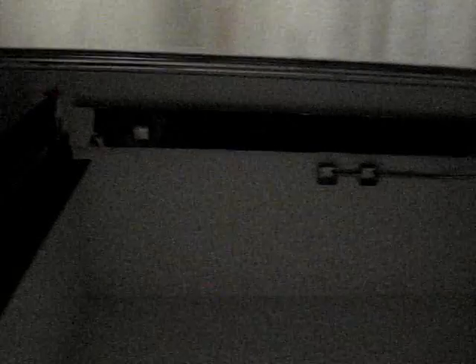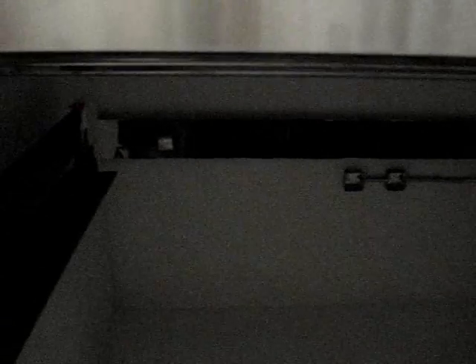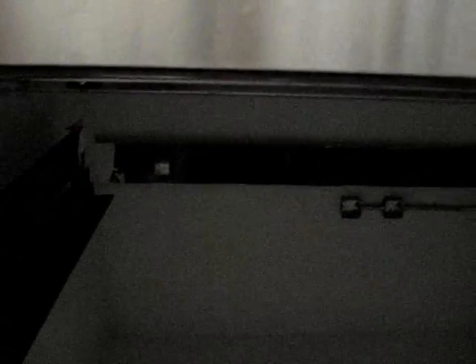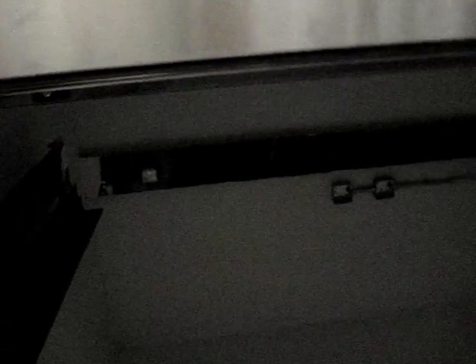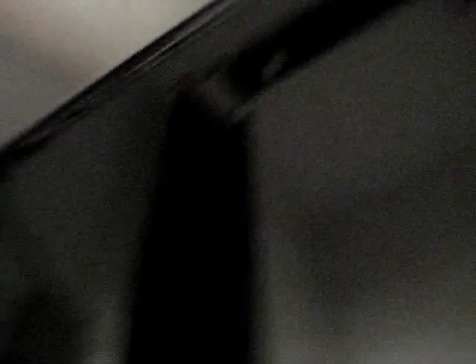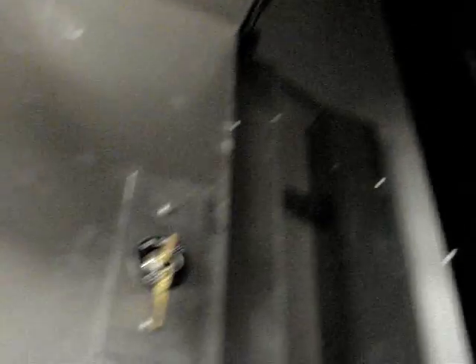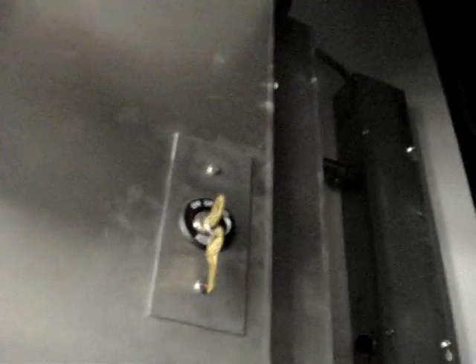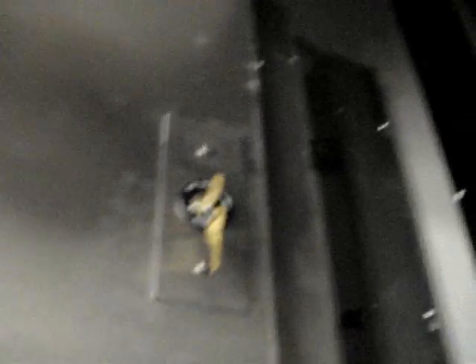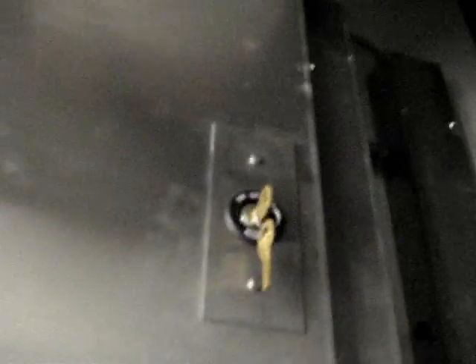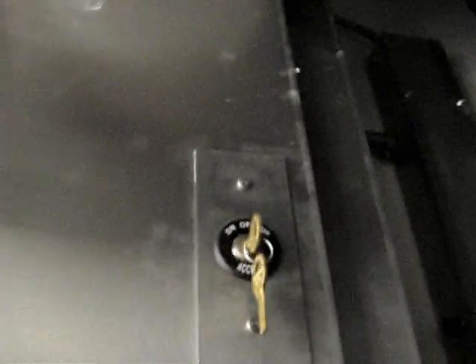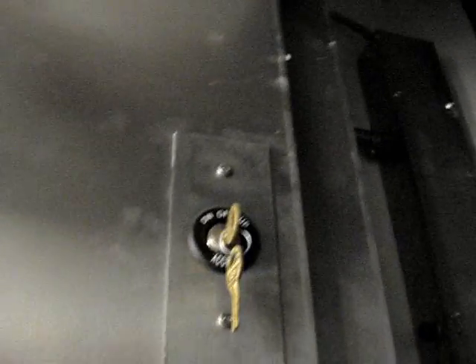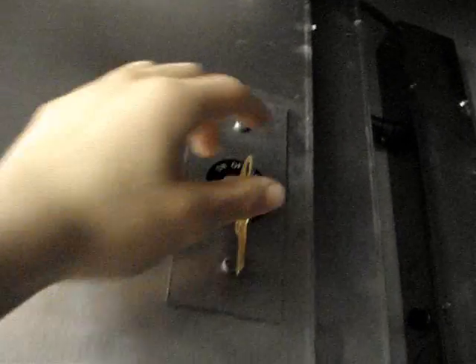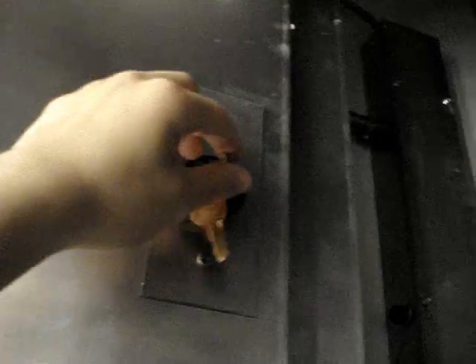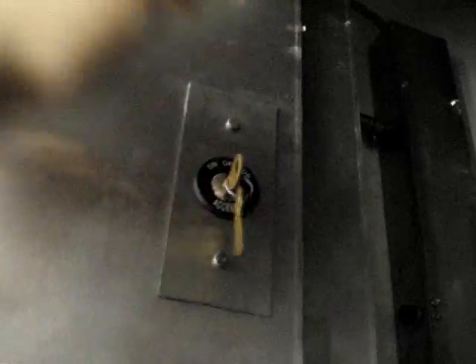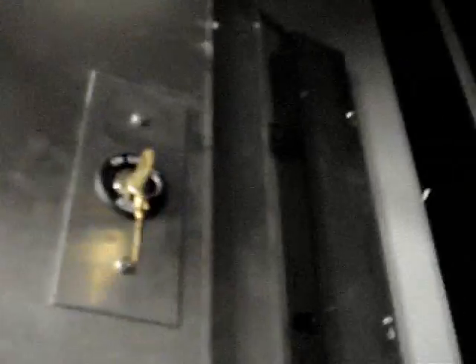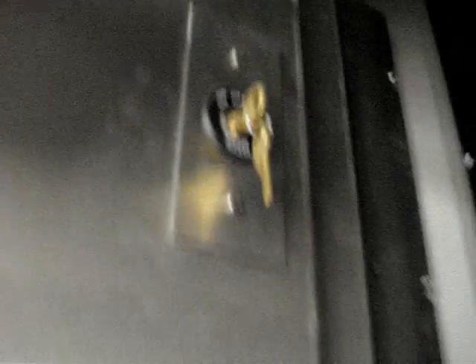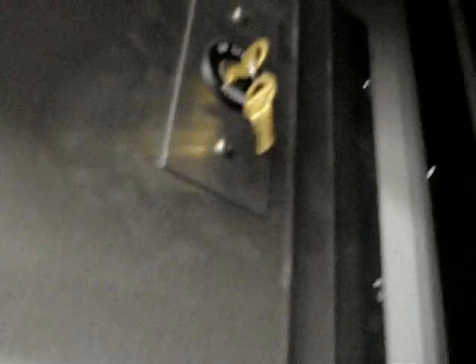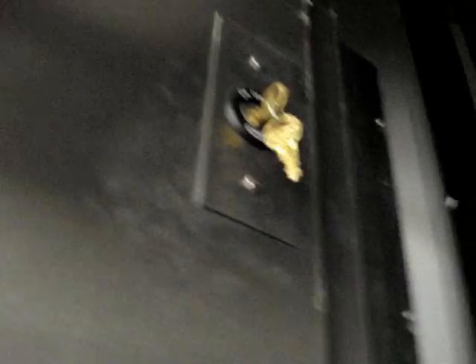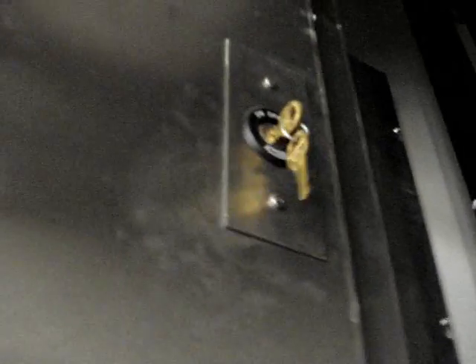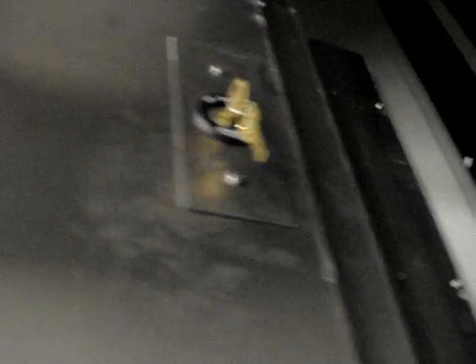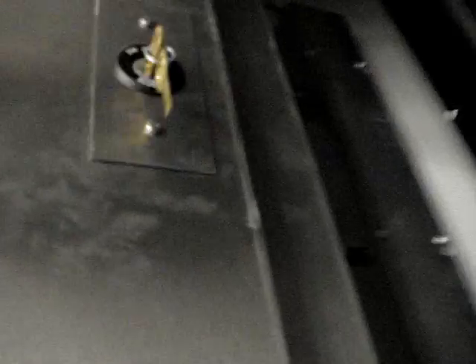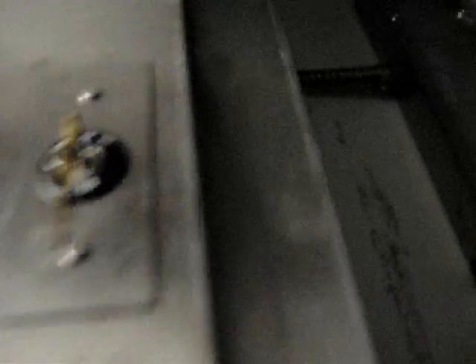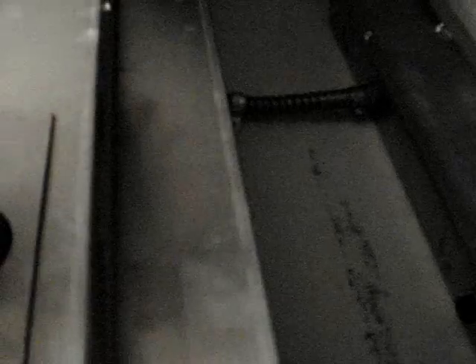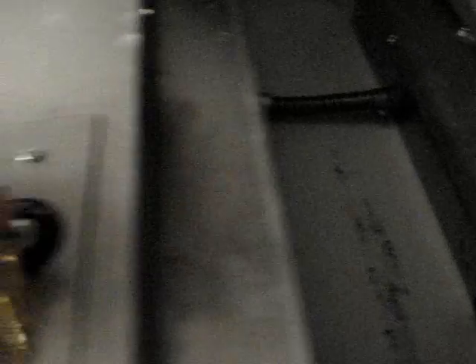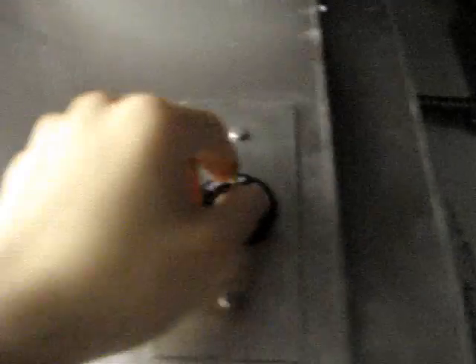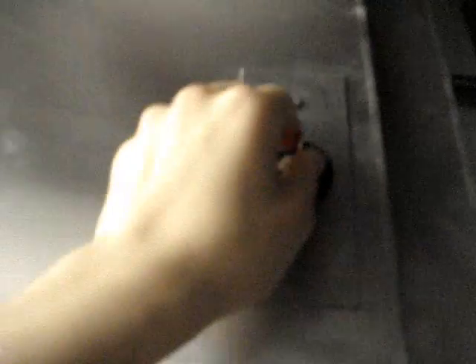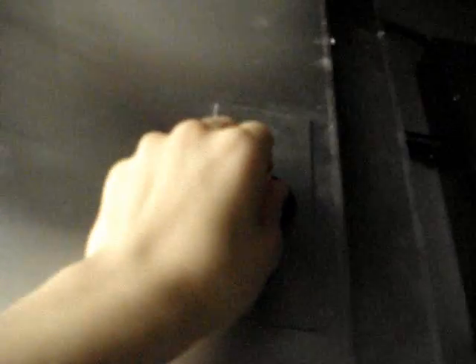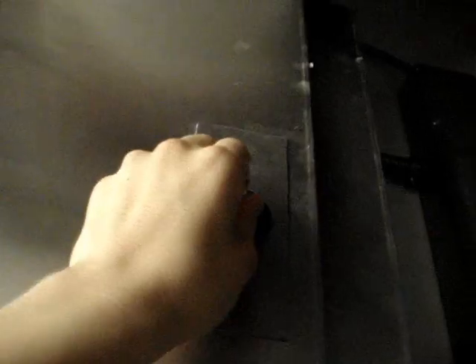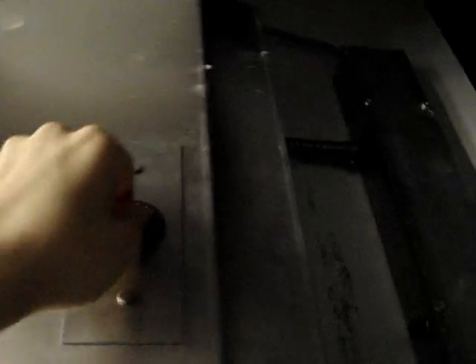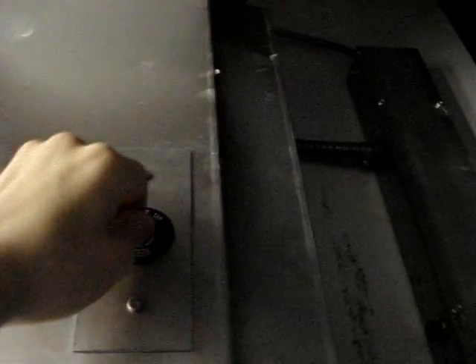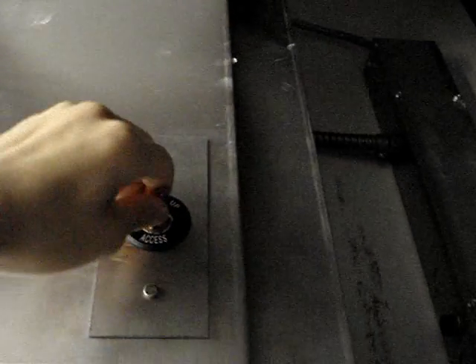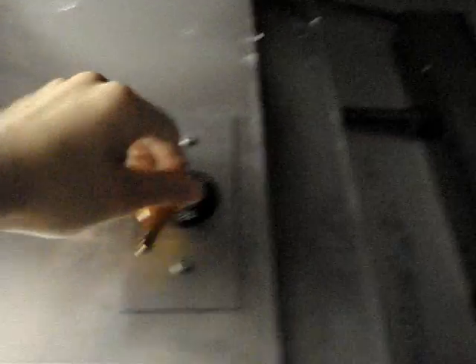That's the top of the elevator, and this is the keyhole. So what does that key thing do? Right now there's no power, so it doesn't work.